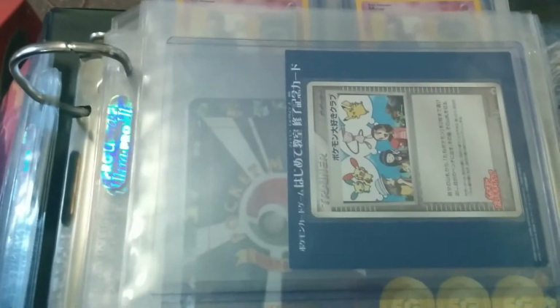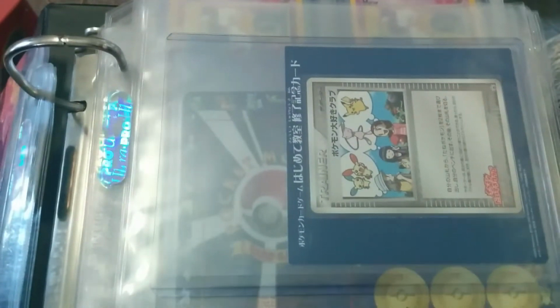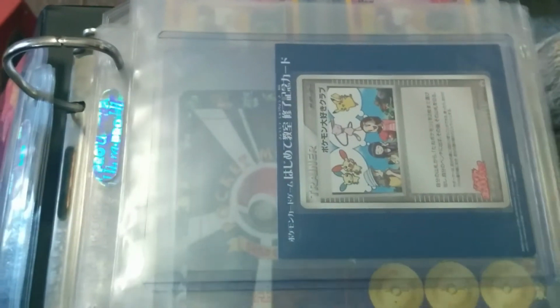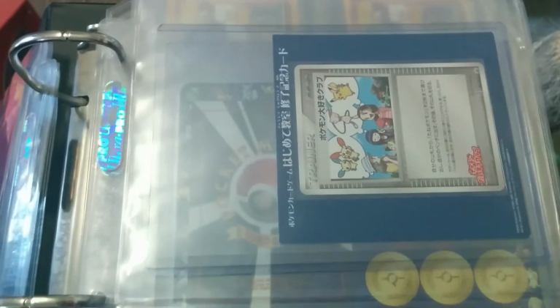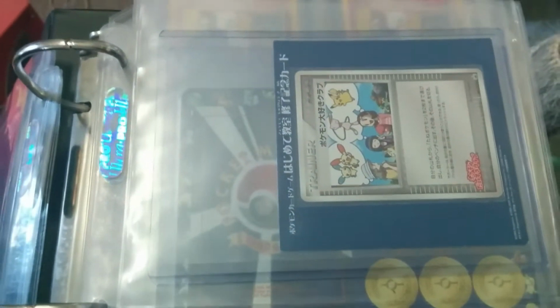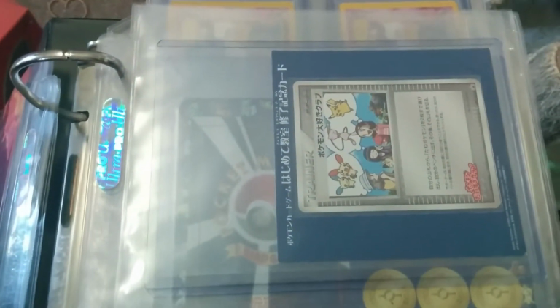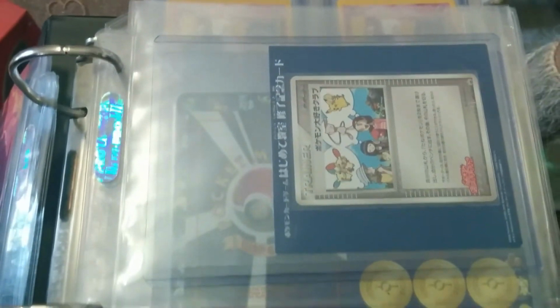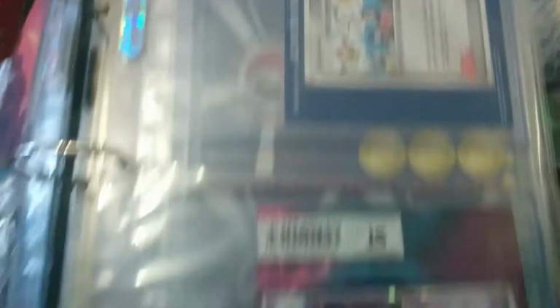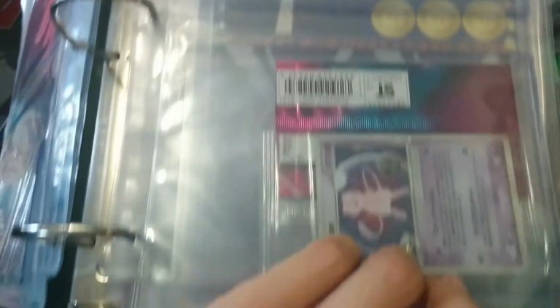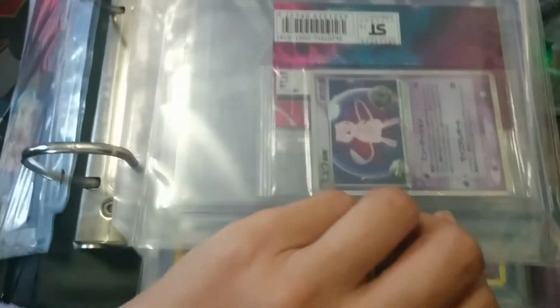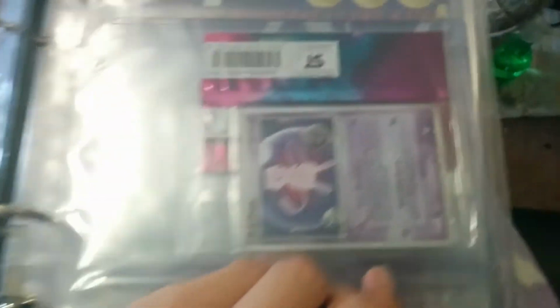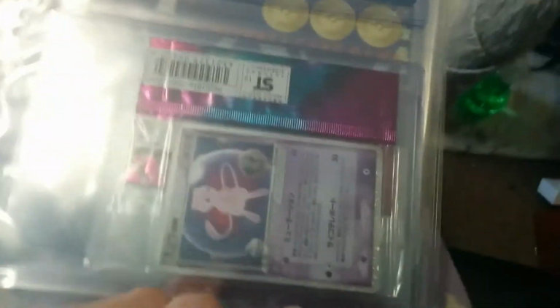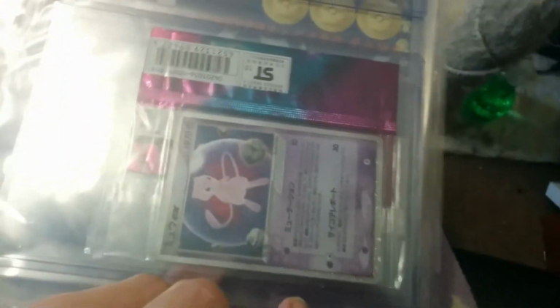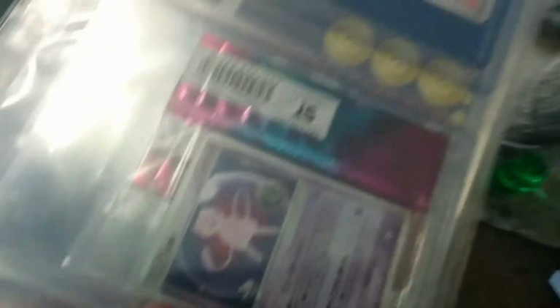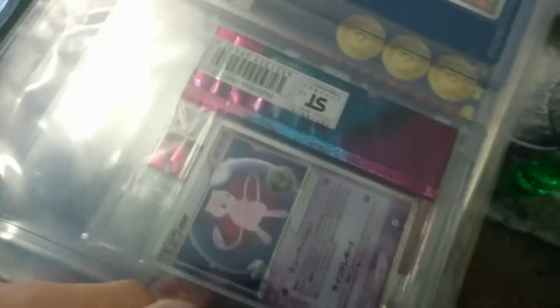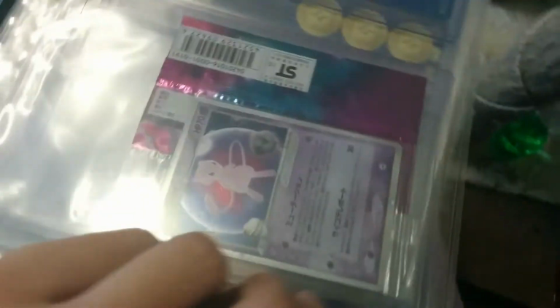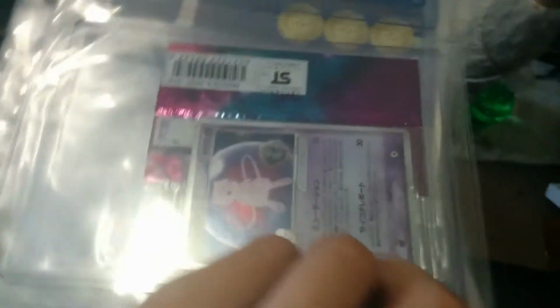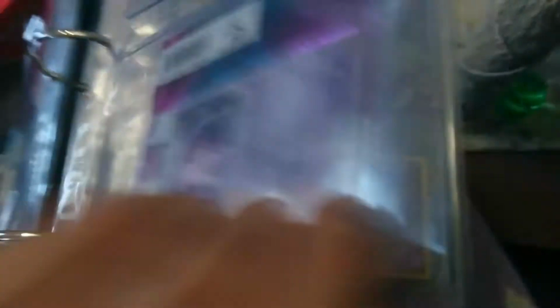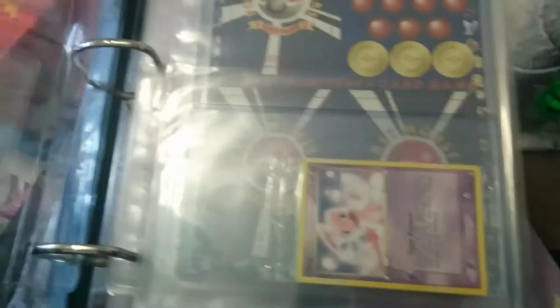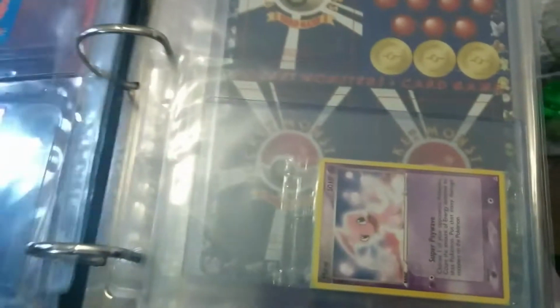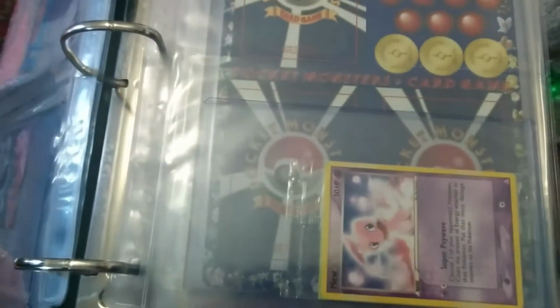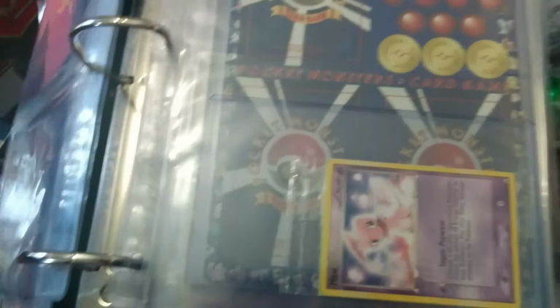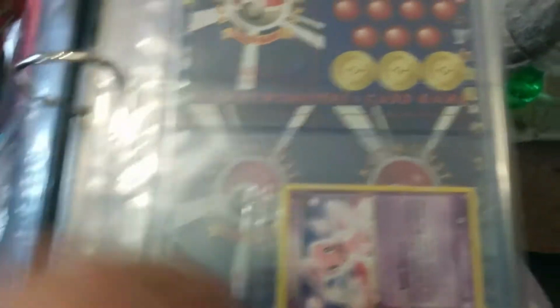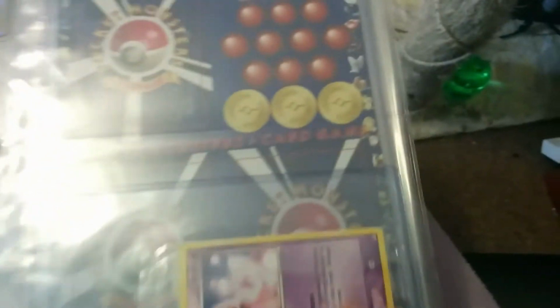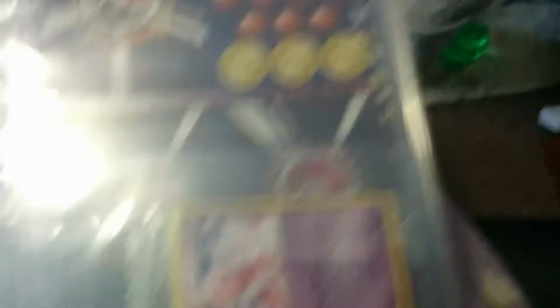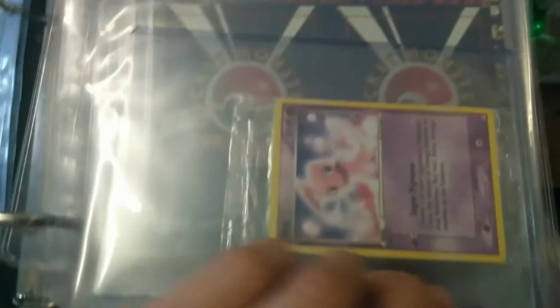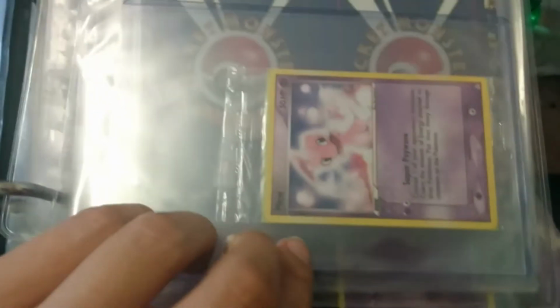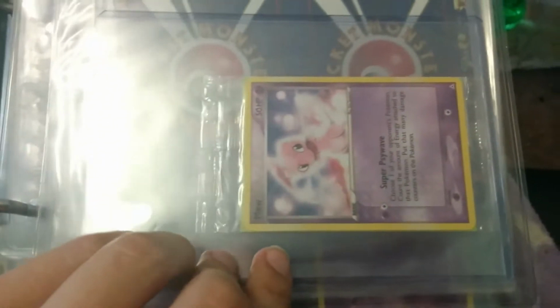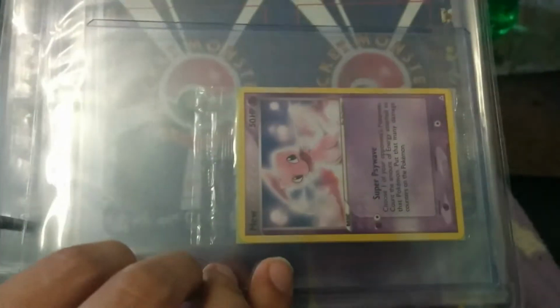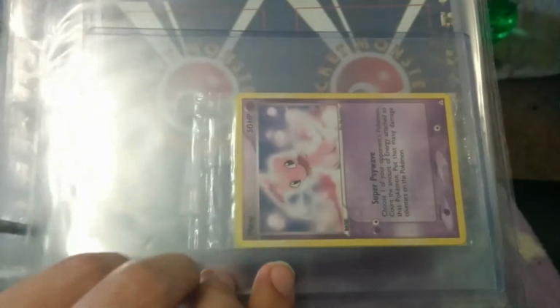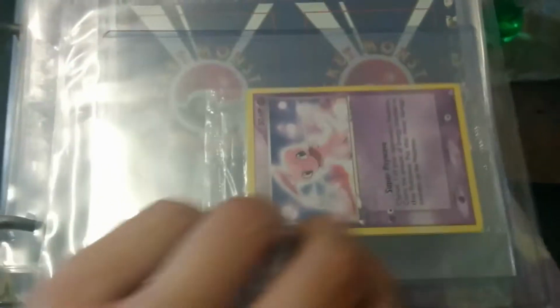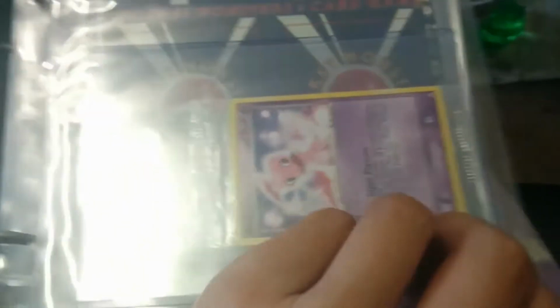And of course my fan promo, which is probably the envy of a lot of people, as well as this cool thing. Players Mew sealed. And I've got this one, which is awesome.